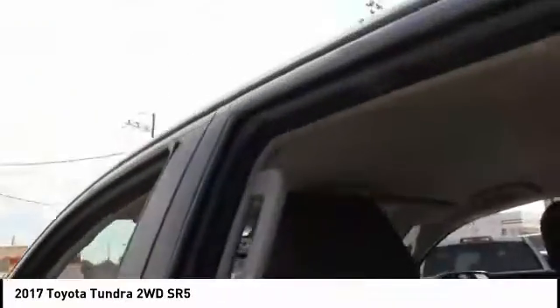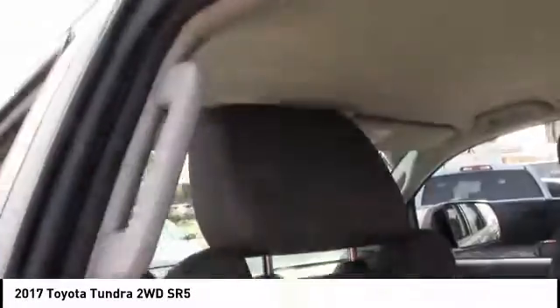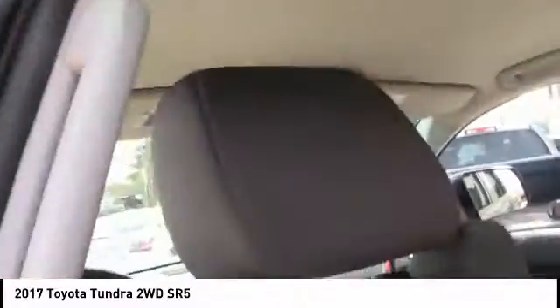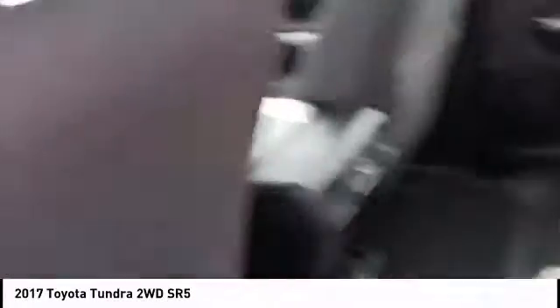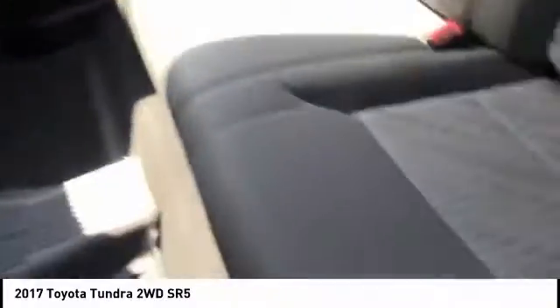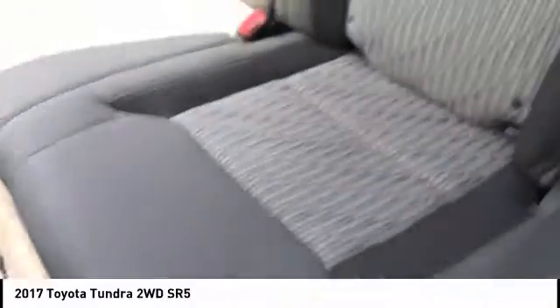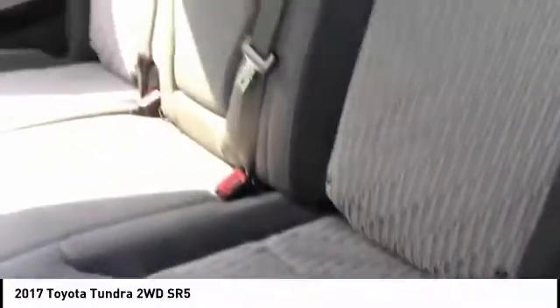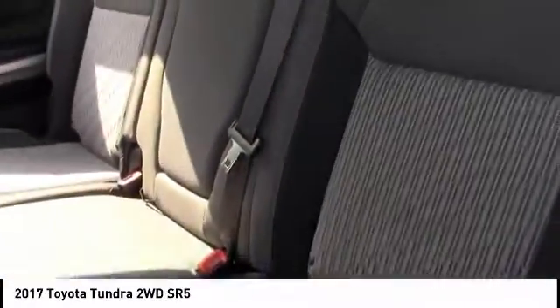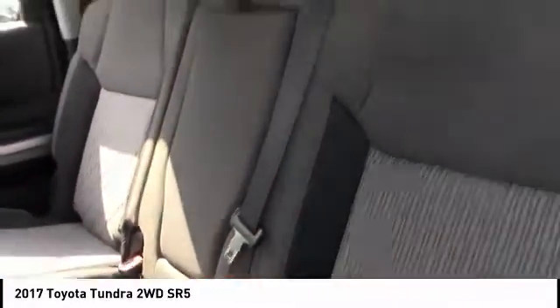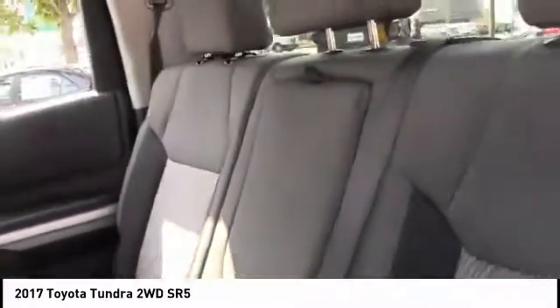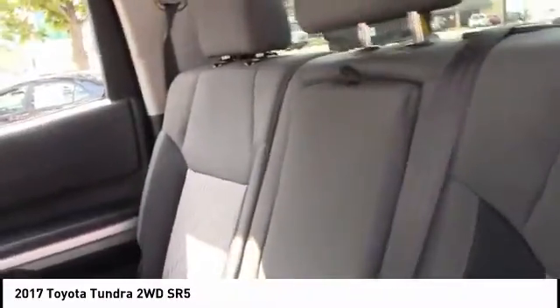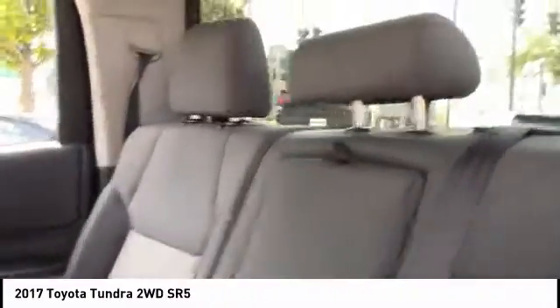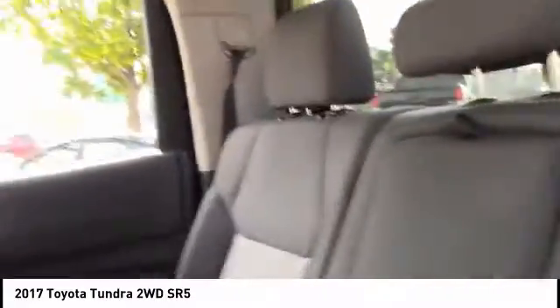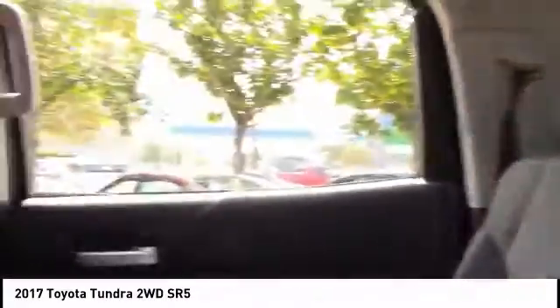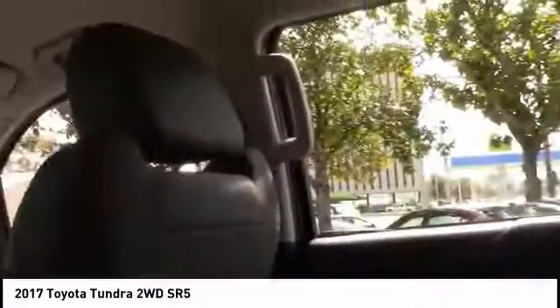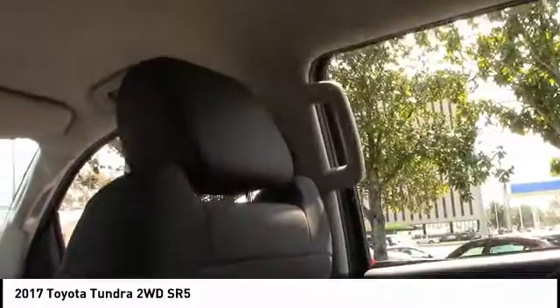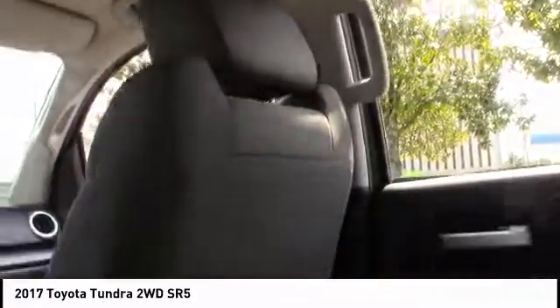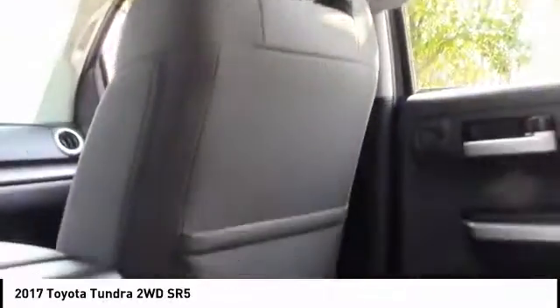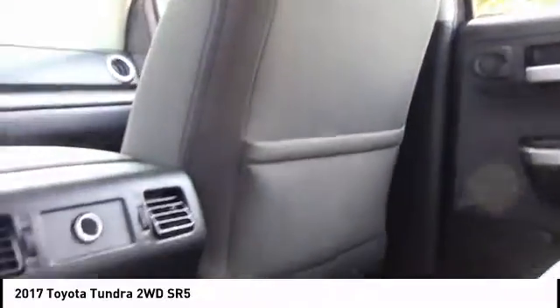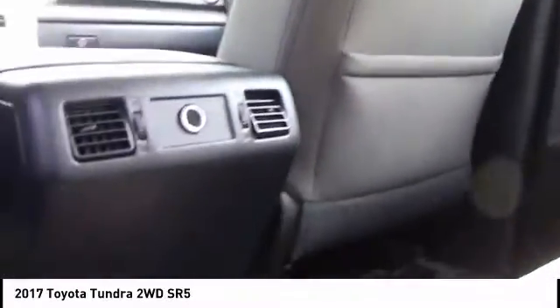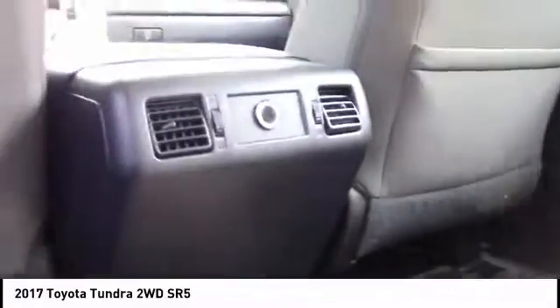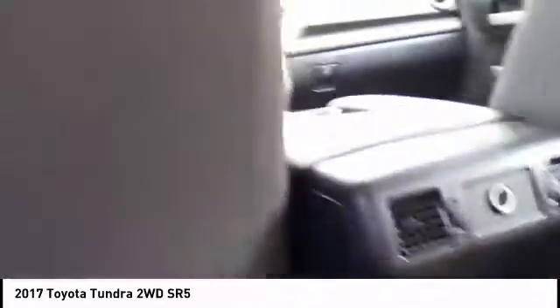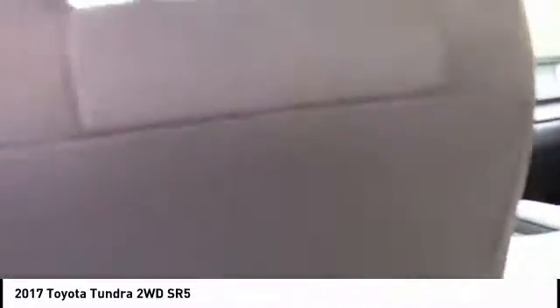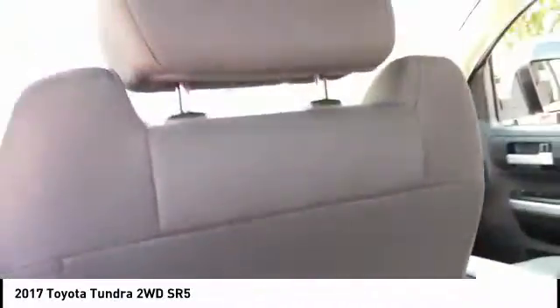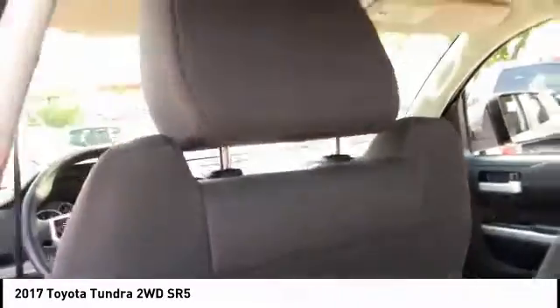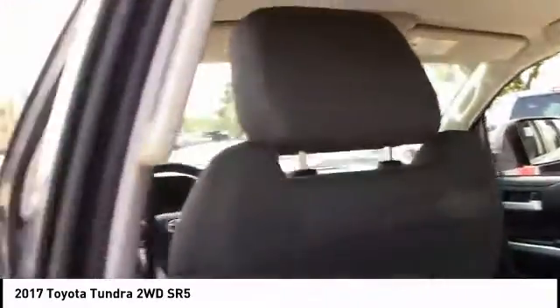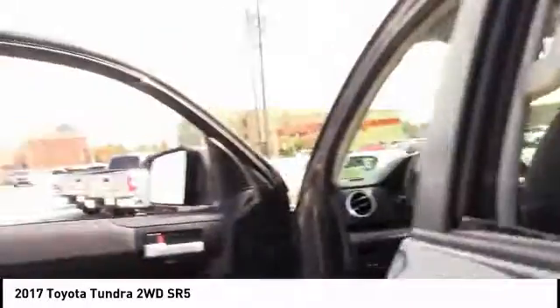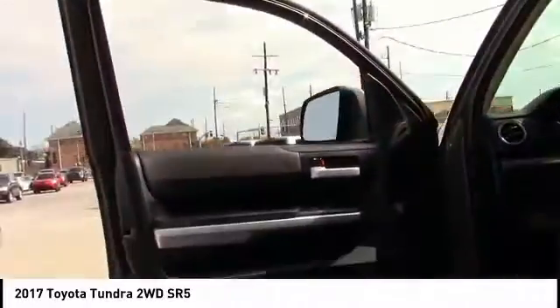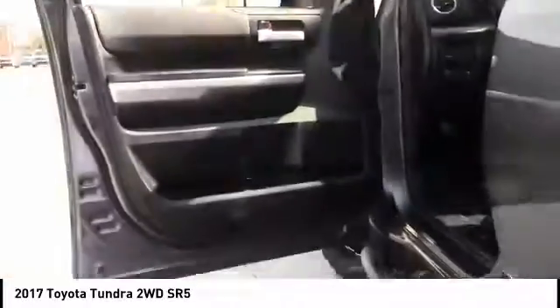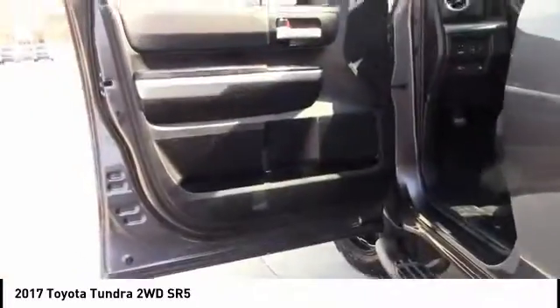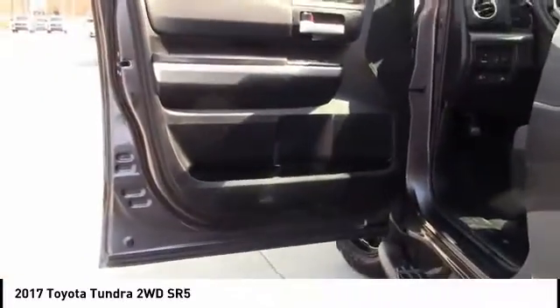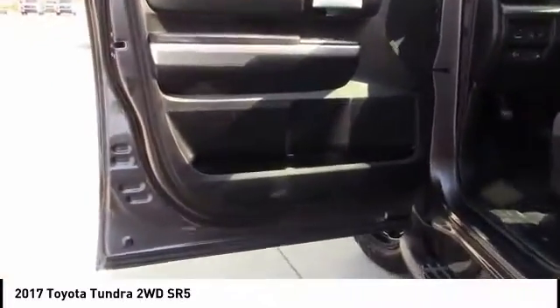Brake assist, stability control, daytime running lights, engine immobilizer, privacy glass, rear wheel drive, 4 wheel disc brakes. Take this vehicle for a spin and see why so many shoppers are now proud owners.